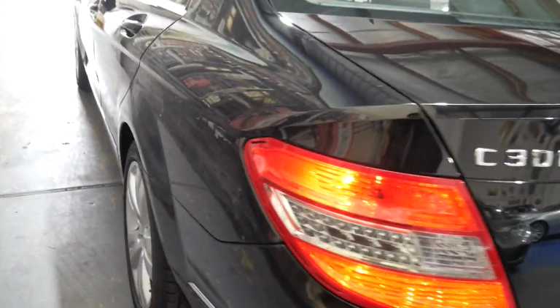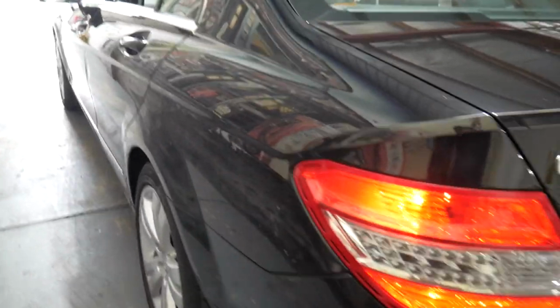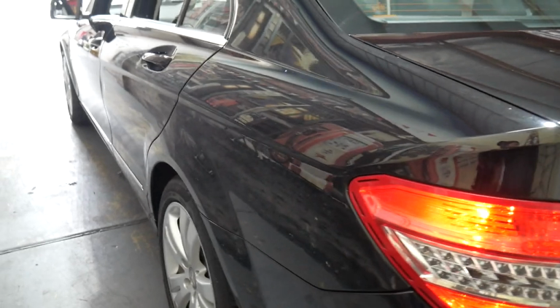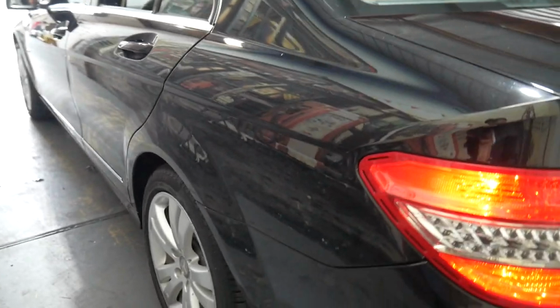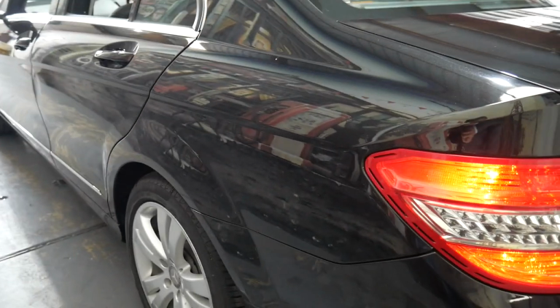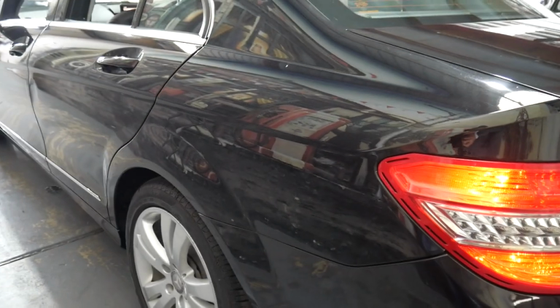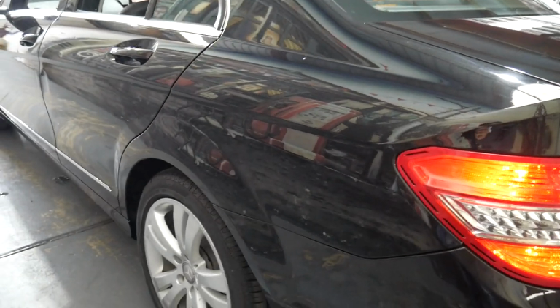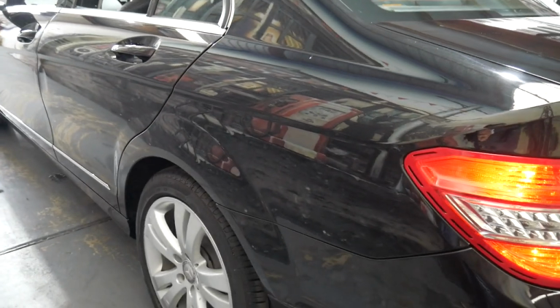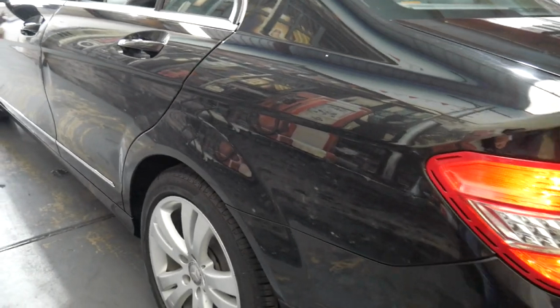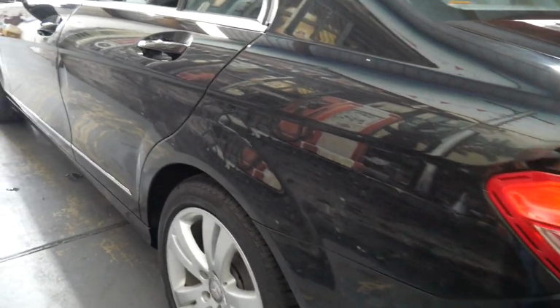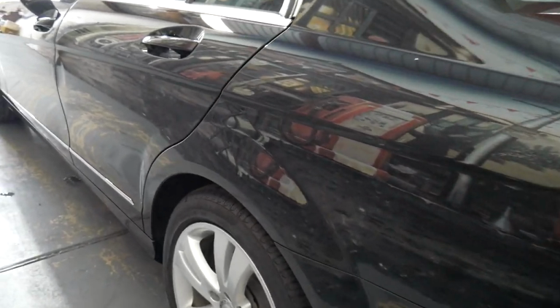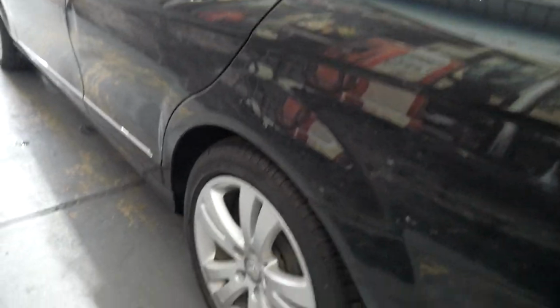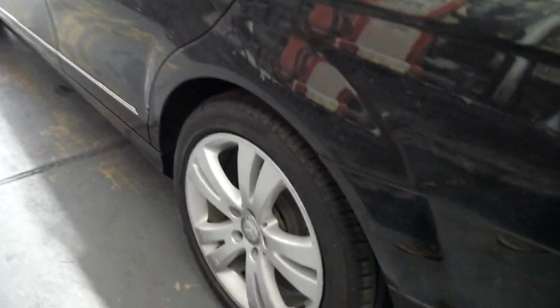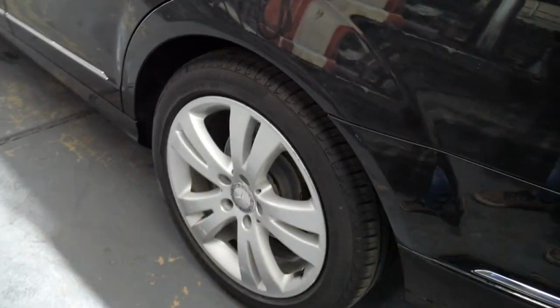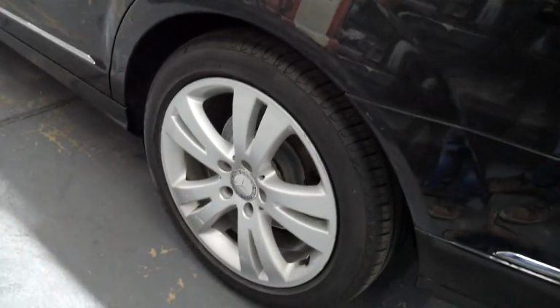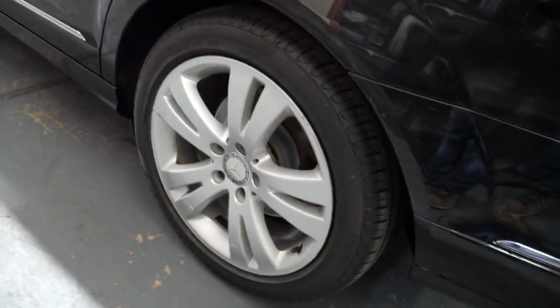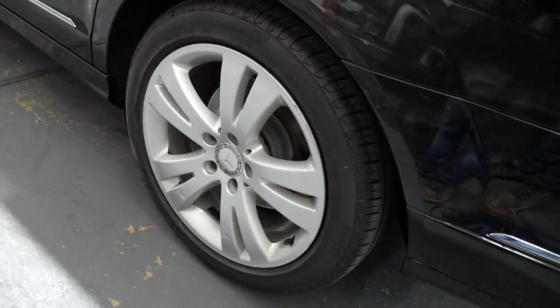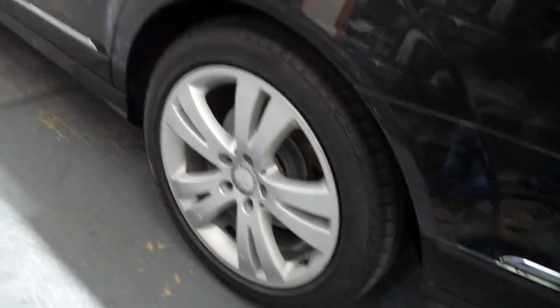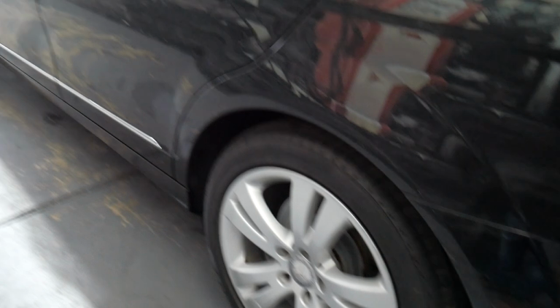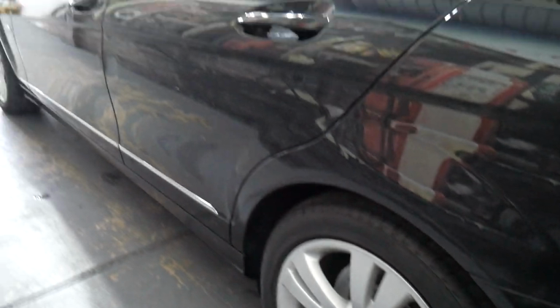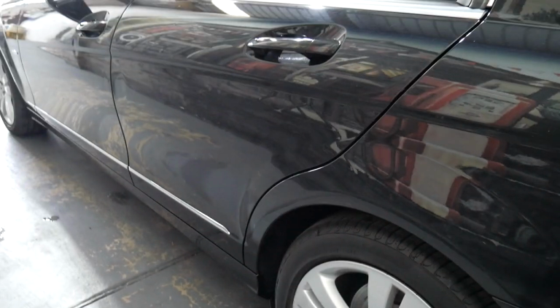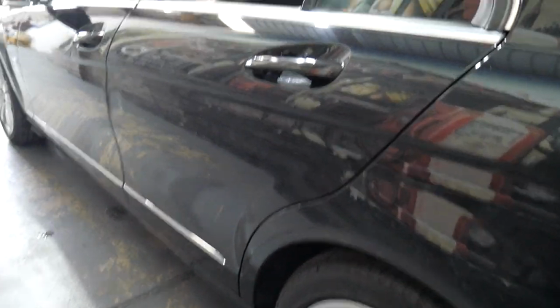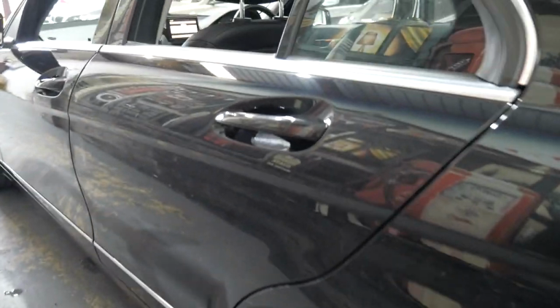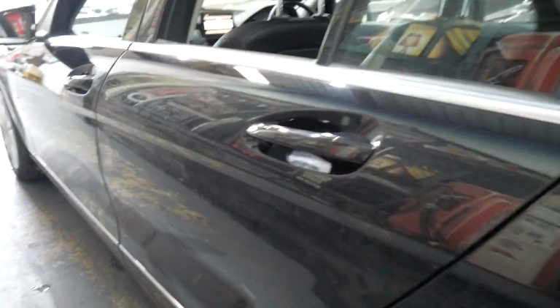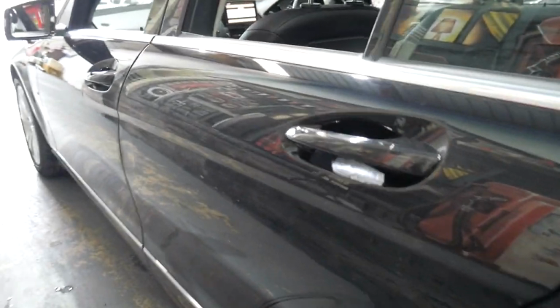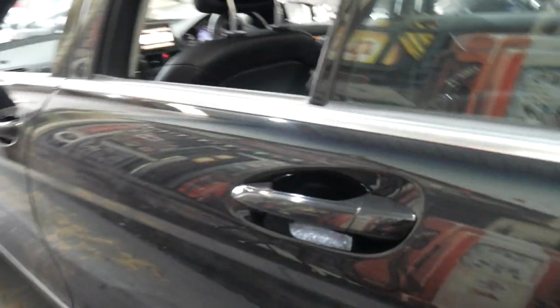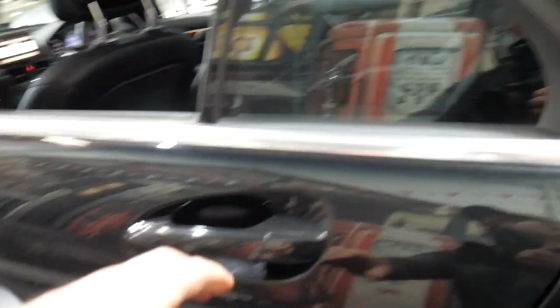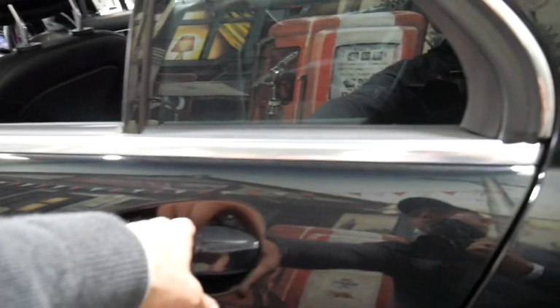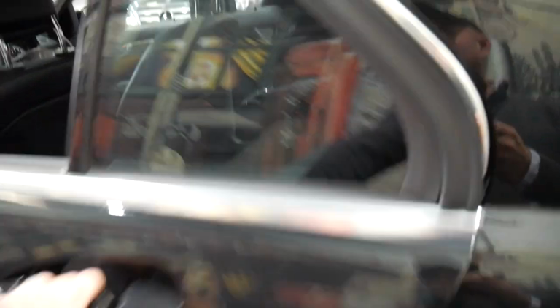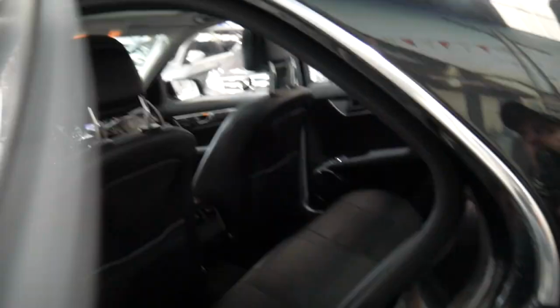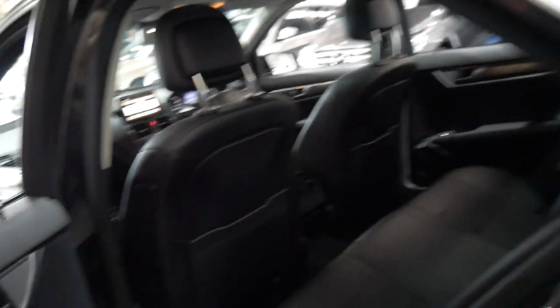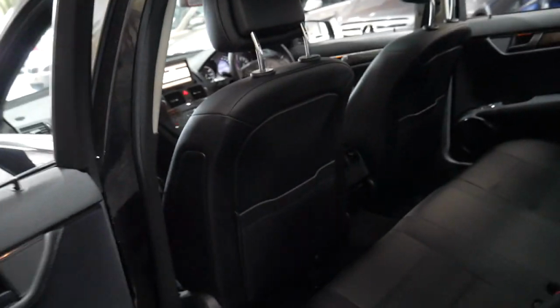69,000 kilometres is obviously nothing — it's a 2010 model car. The alloy wheels have got a couple of minor marks on them, but overall it is a good car, it's a good buy.